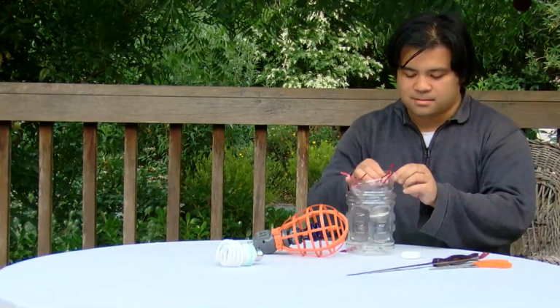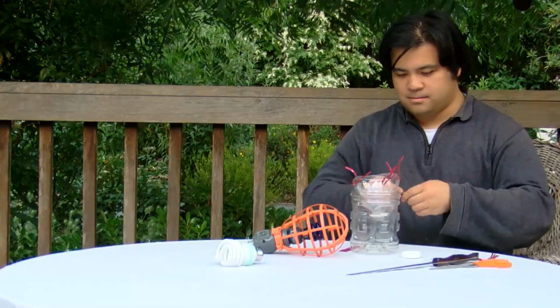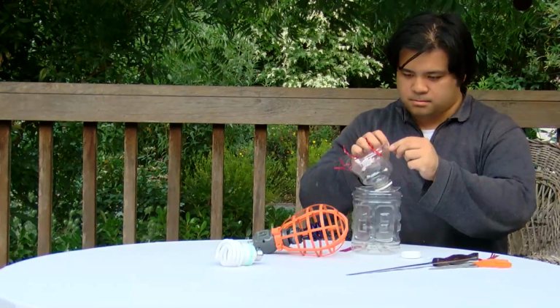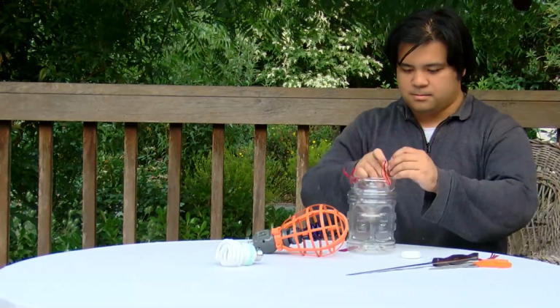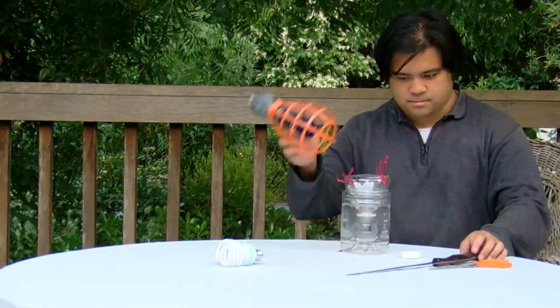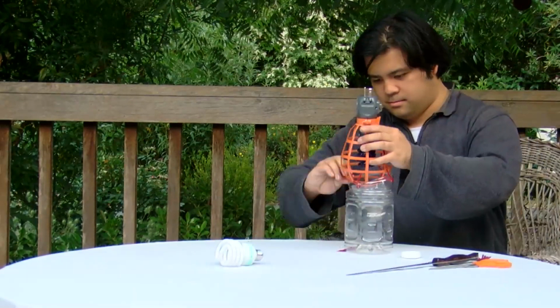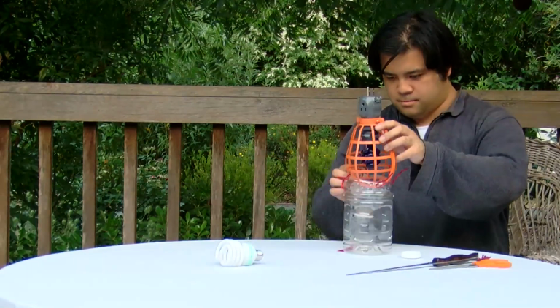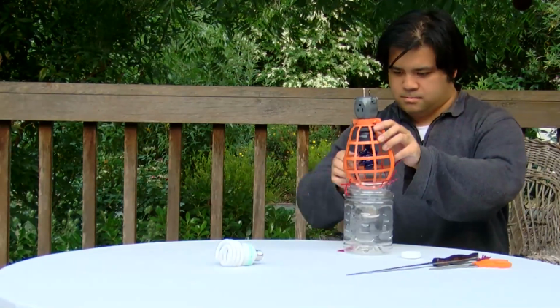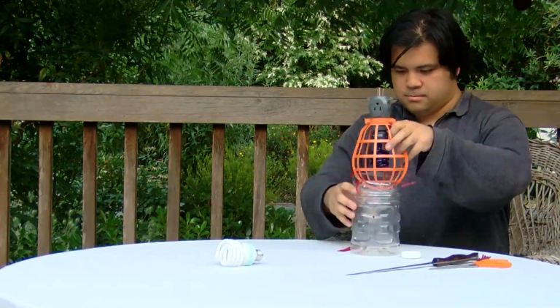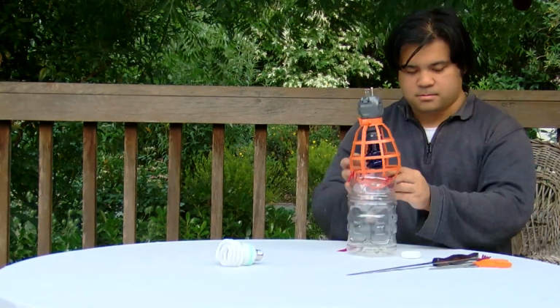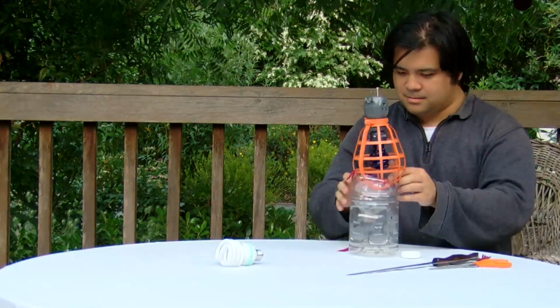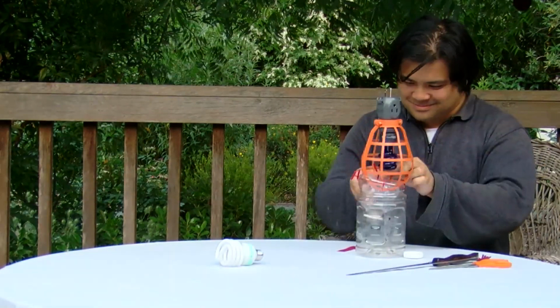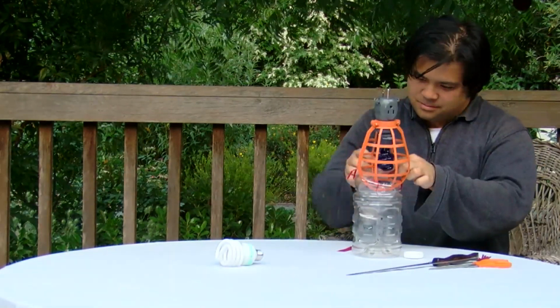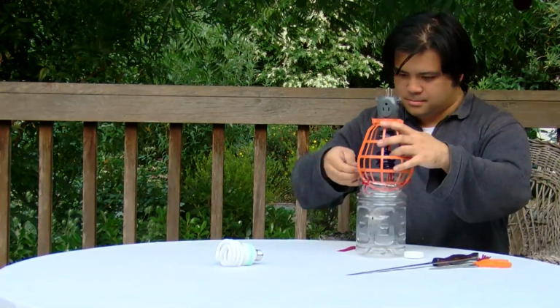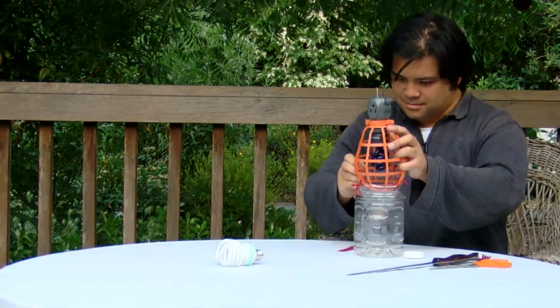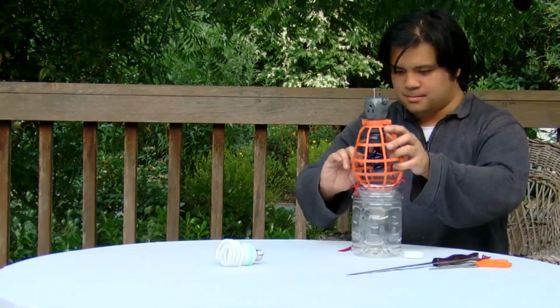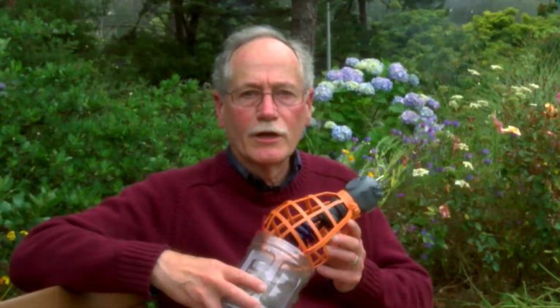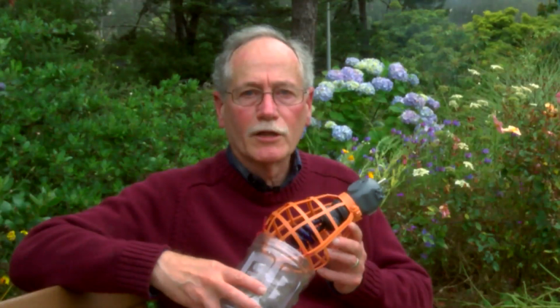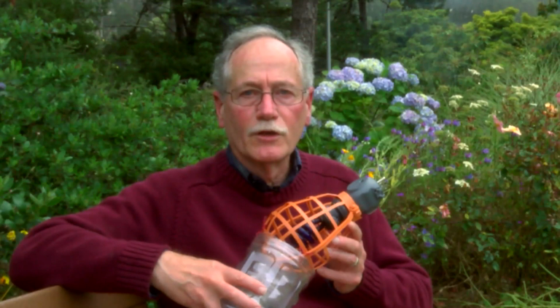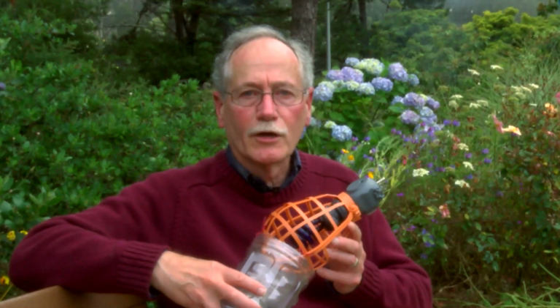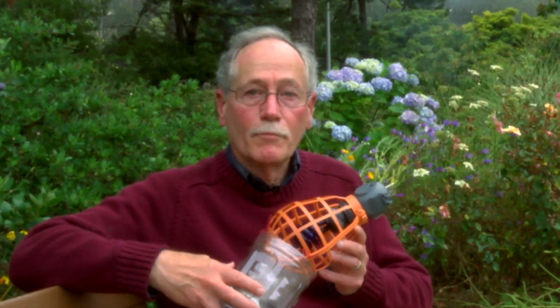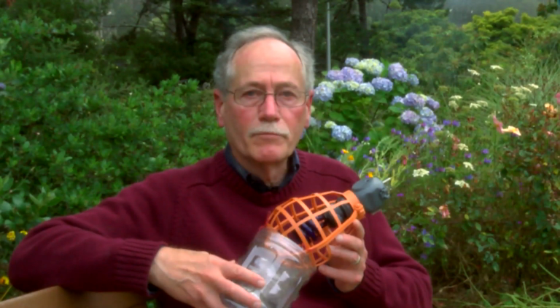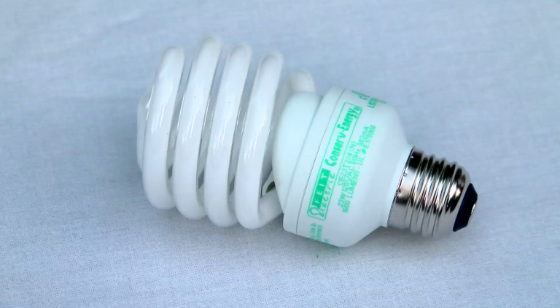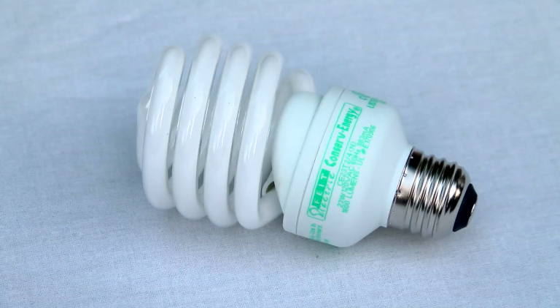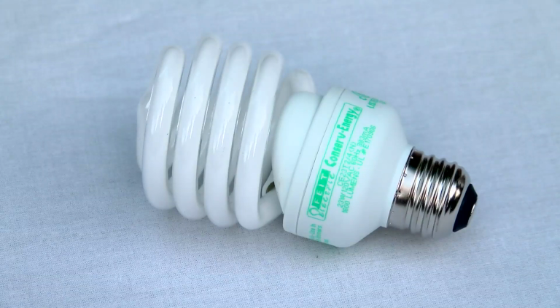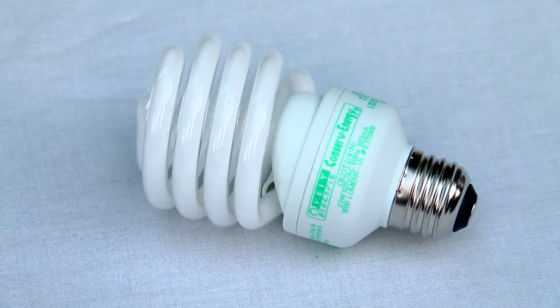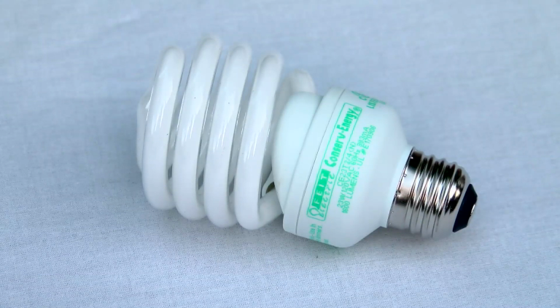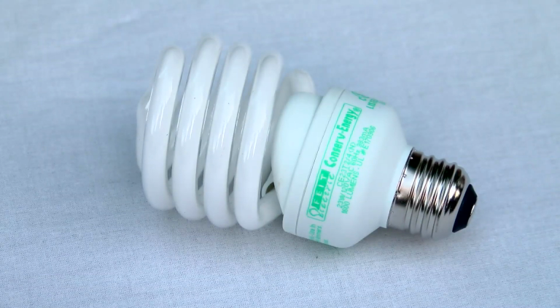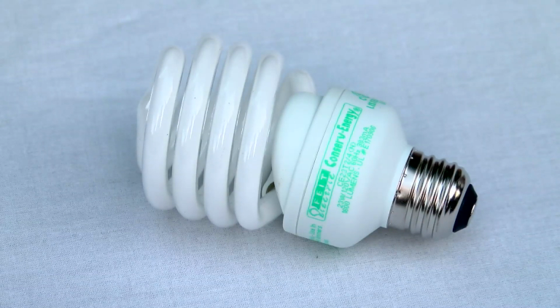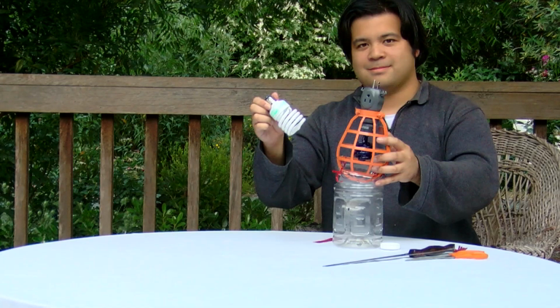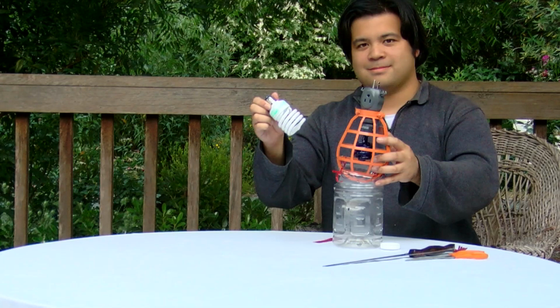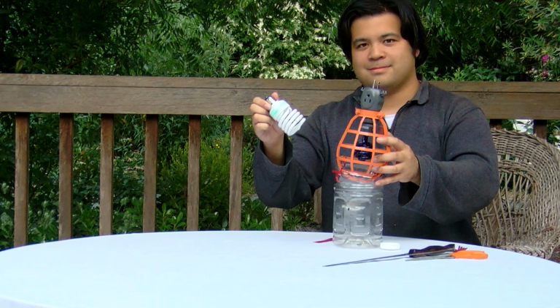Here we use a compact black light bulb that has a visual spectrum that's particularly attractive to insects, but a normal compact fluorescent light bulb works well too.